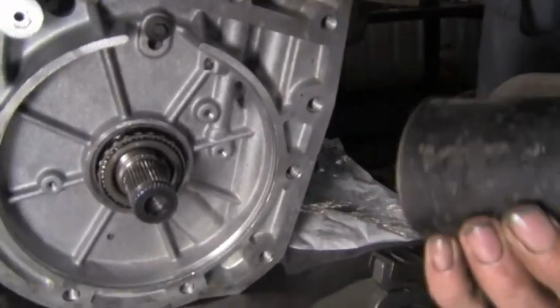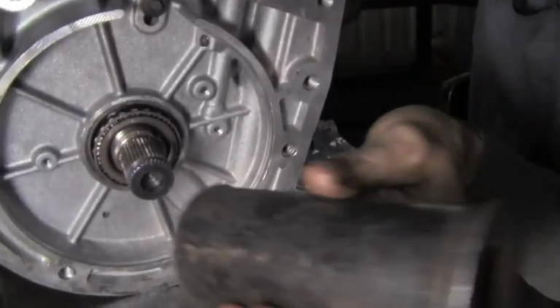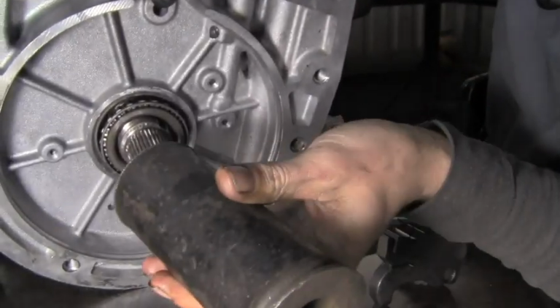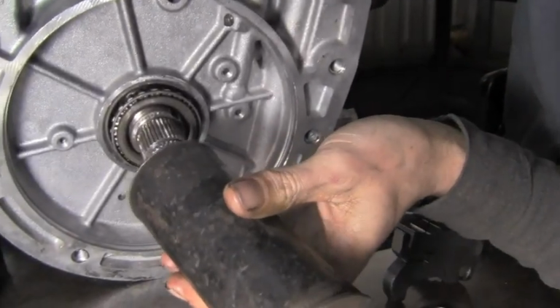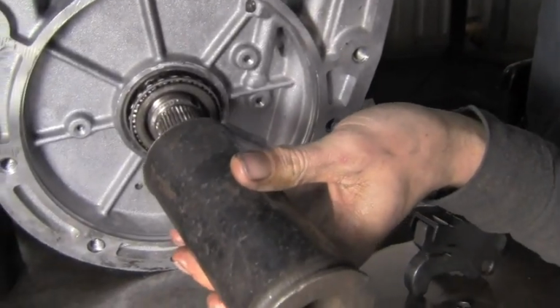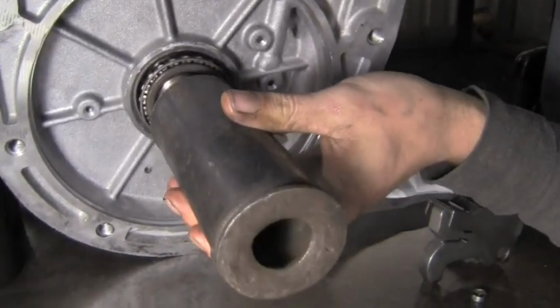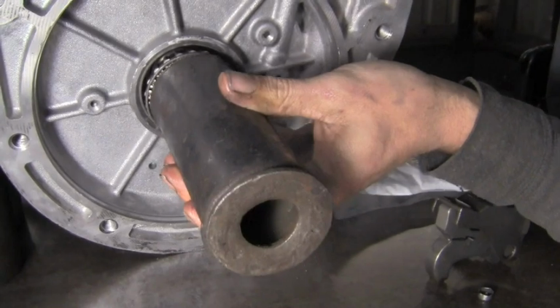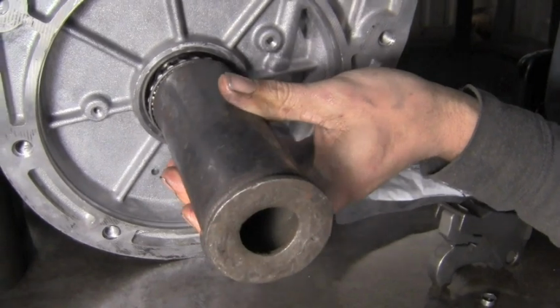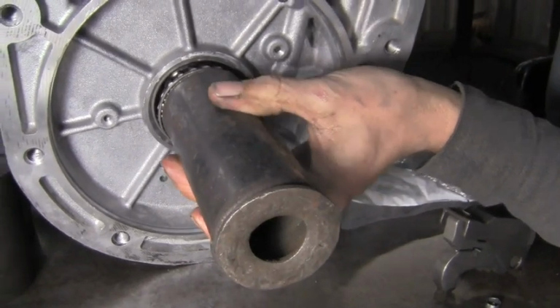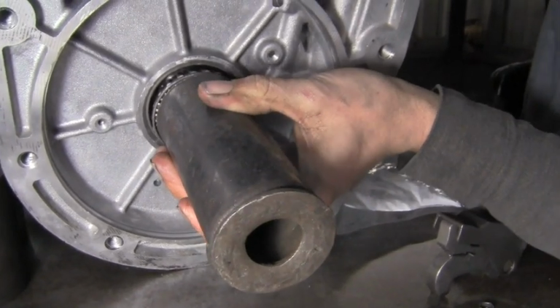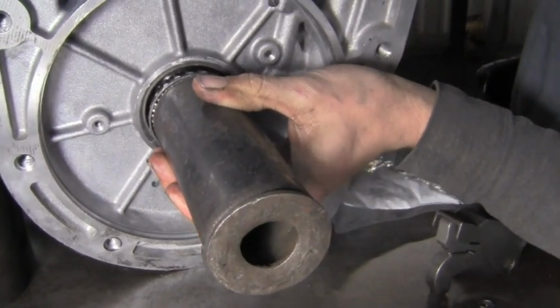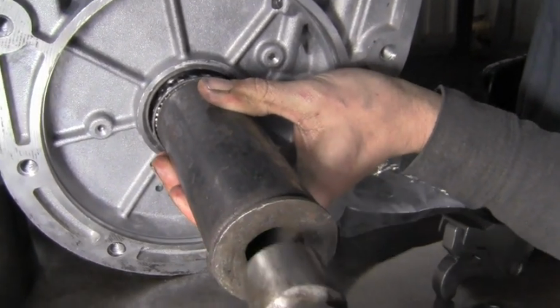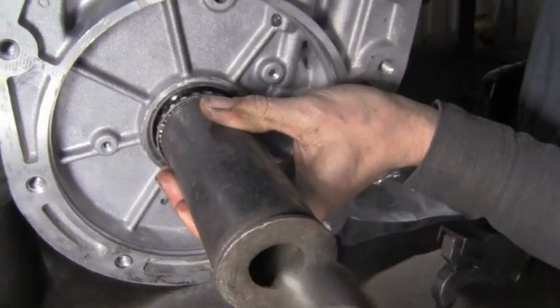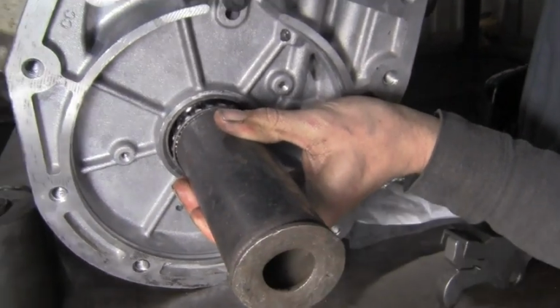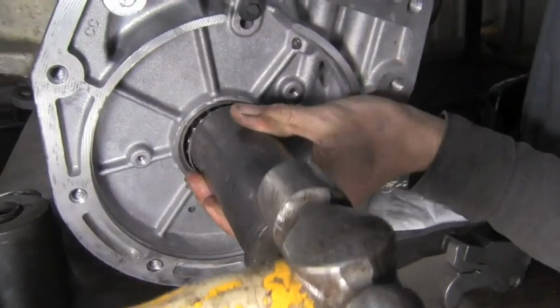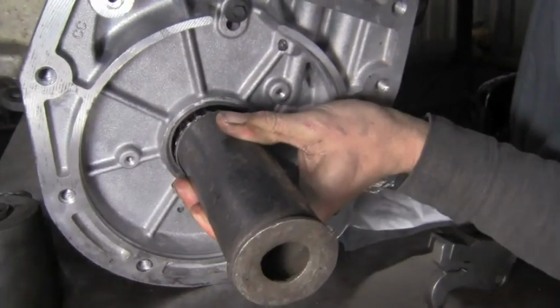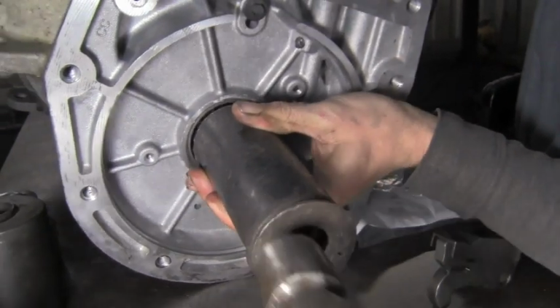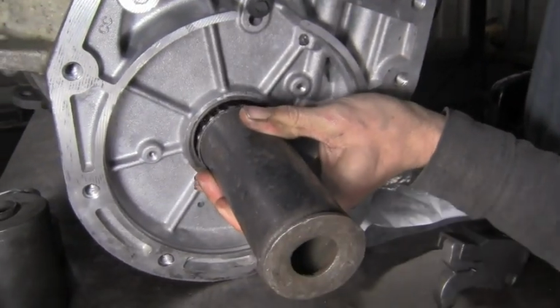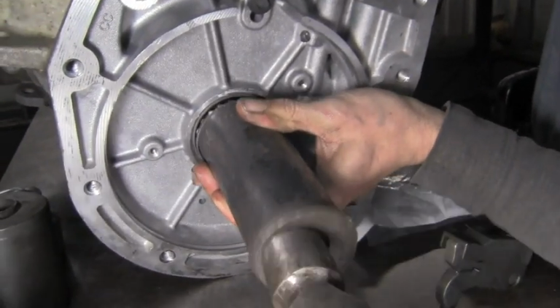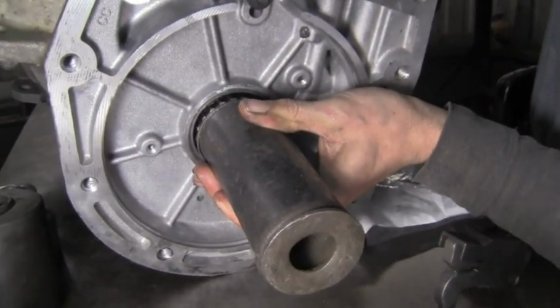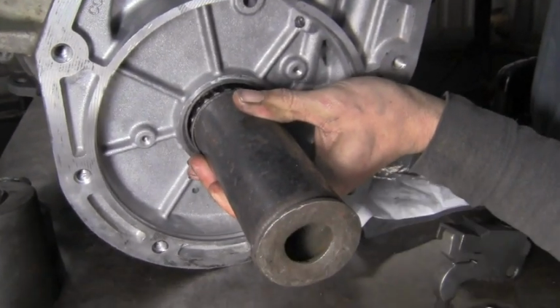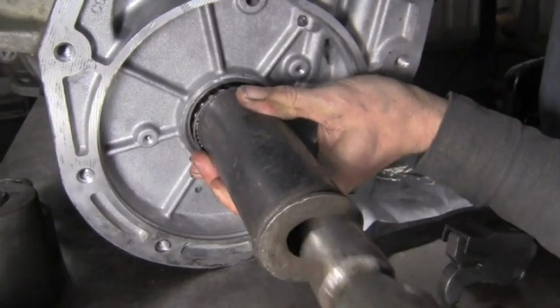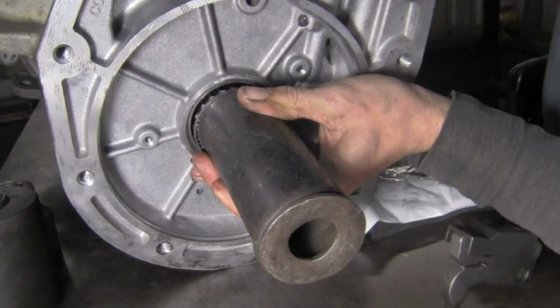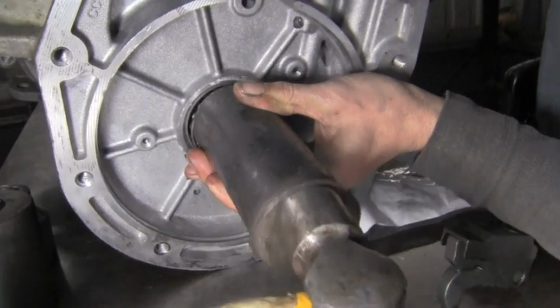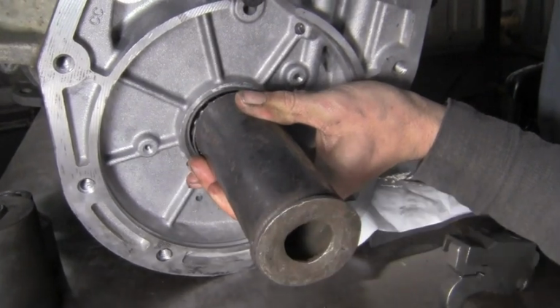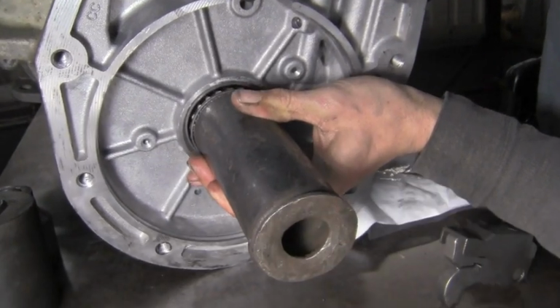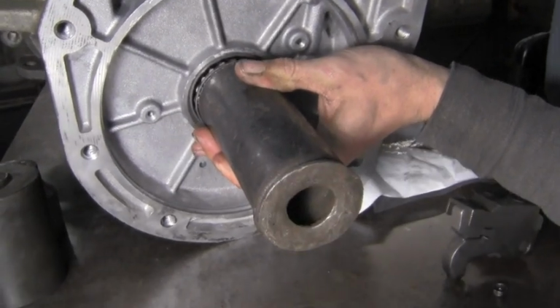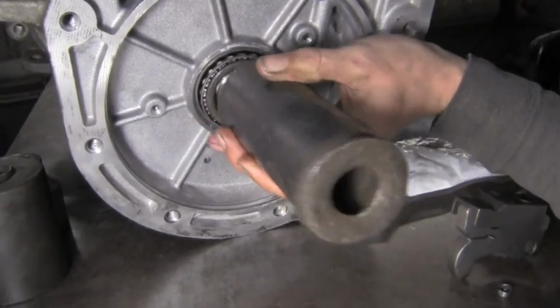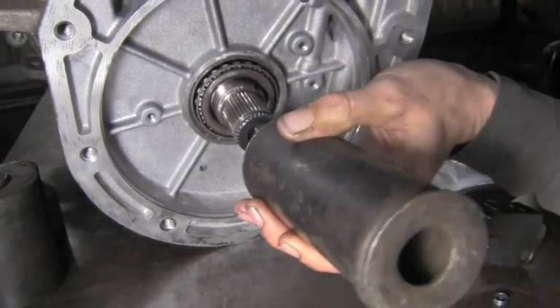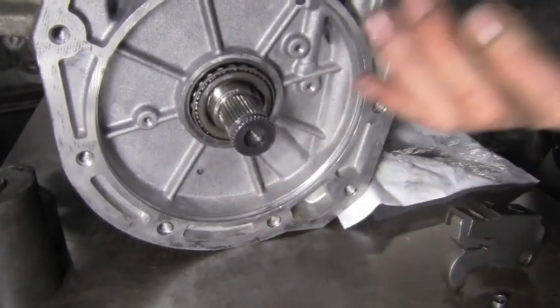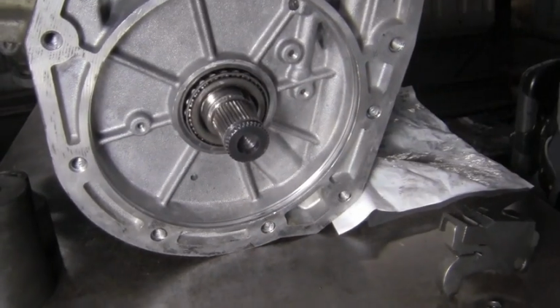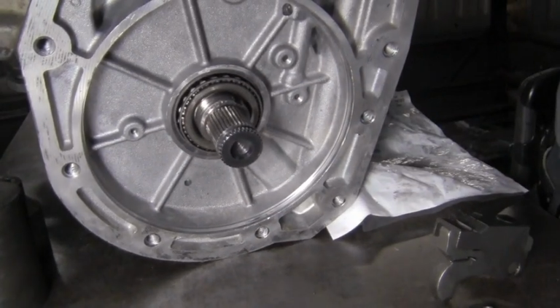We're going to drive this tapered bearing back onto the shaft — just enough so we can get some threads in, and that's perfect.